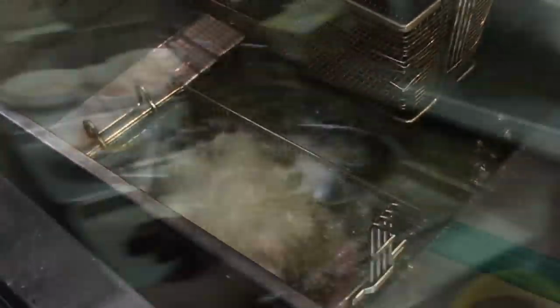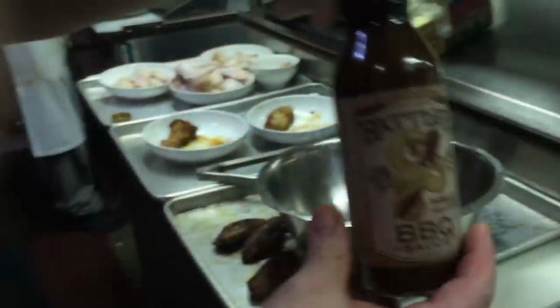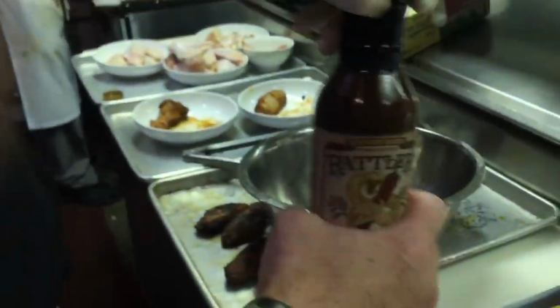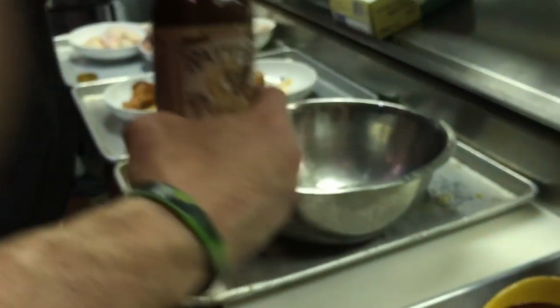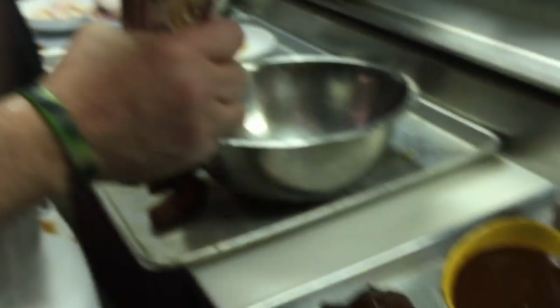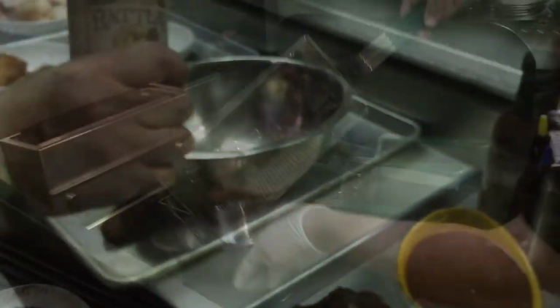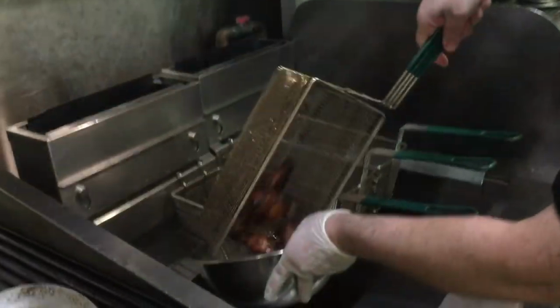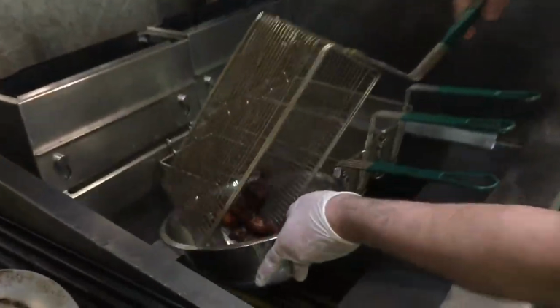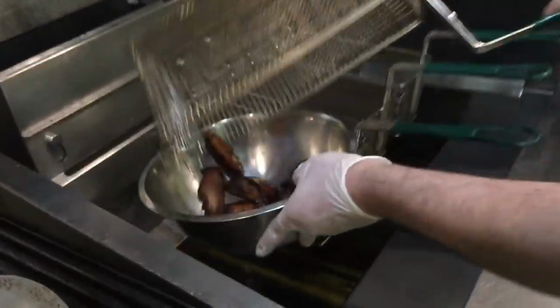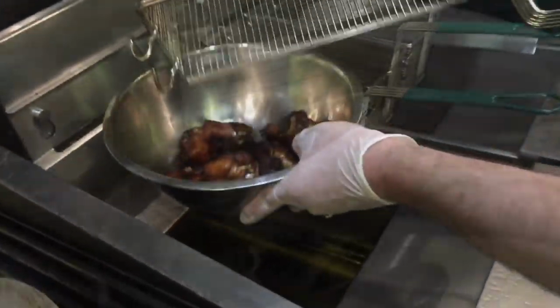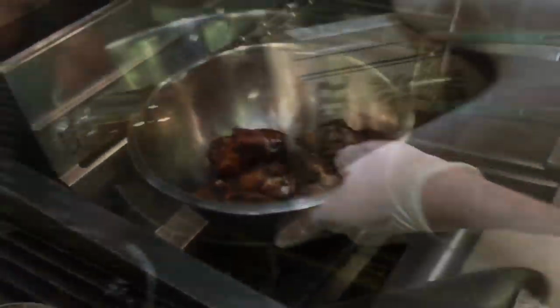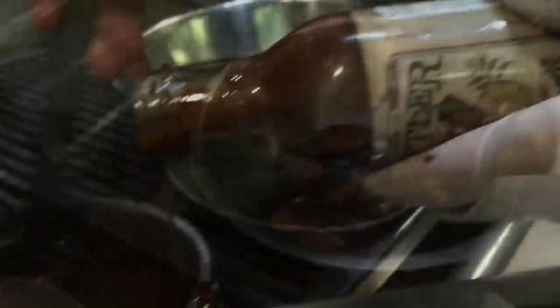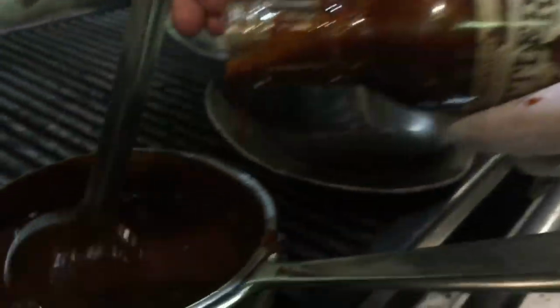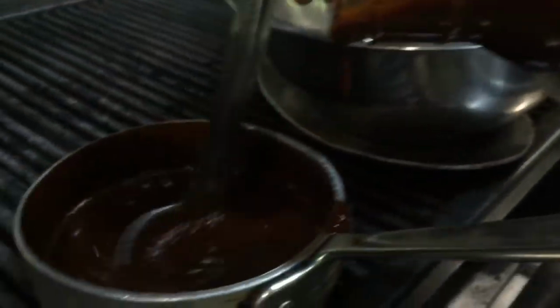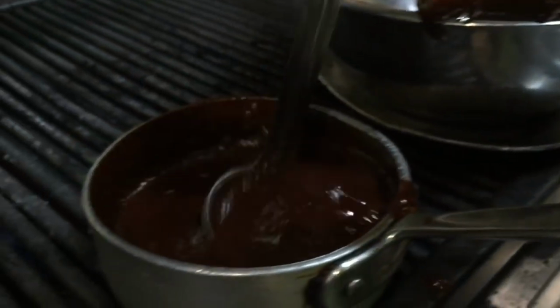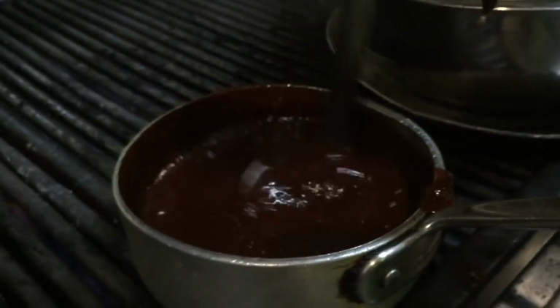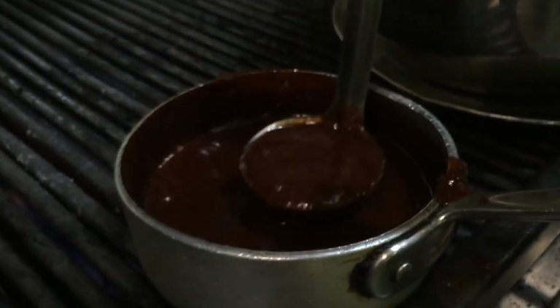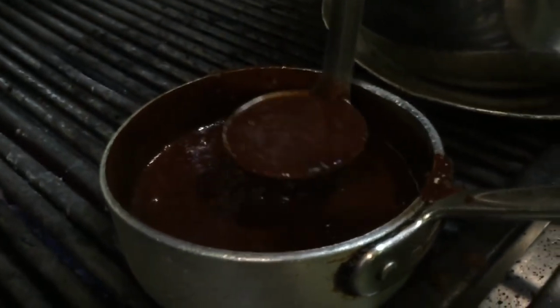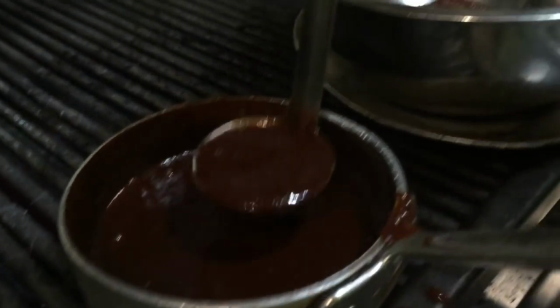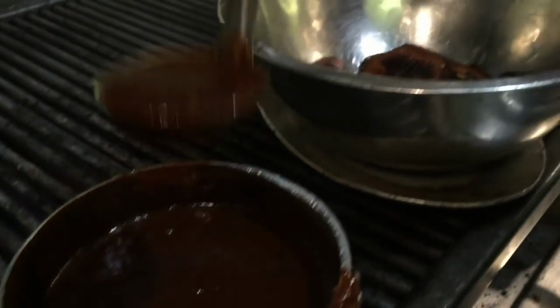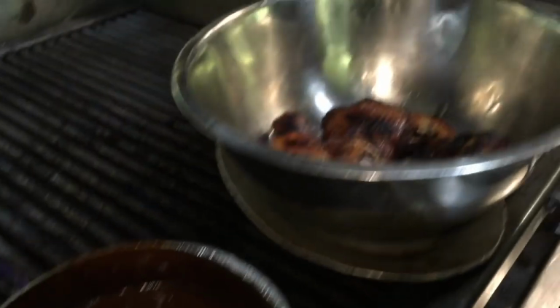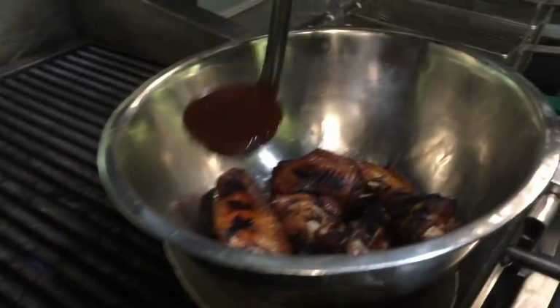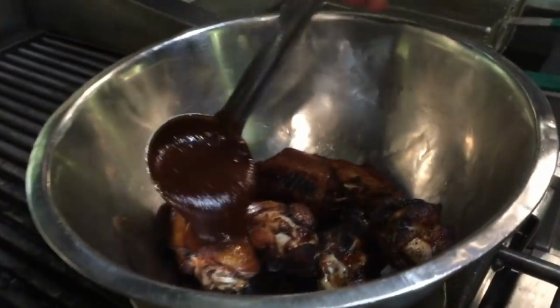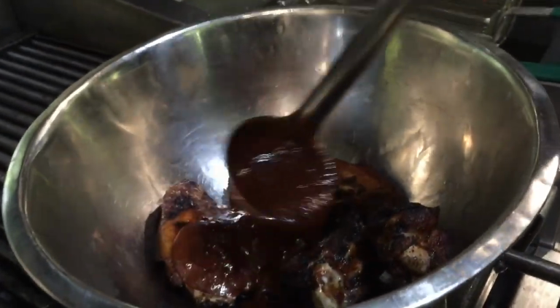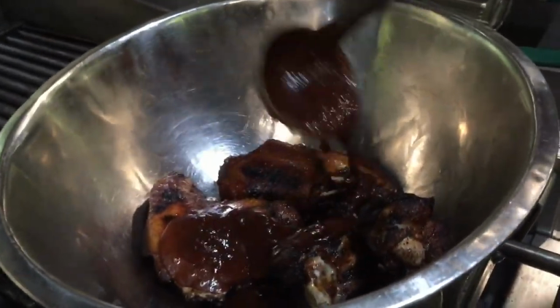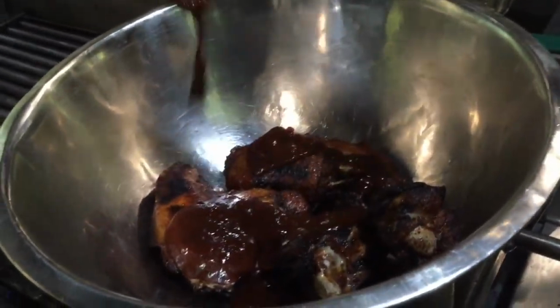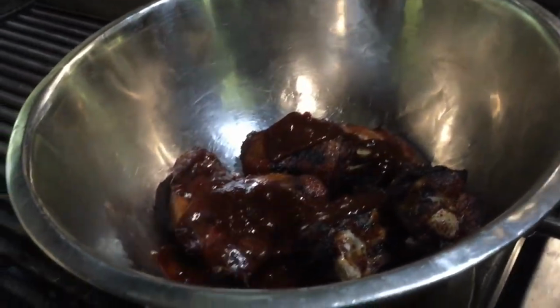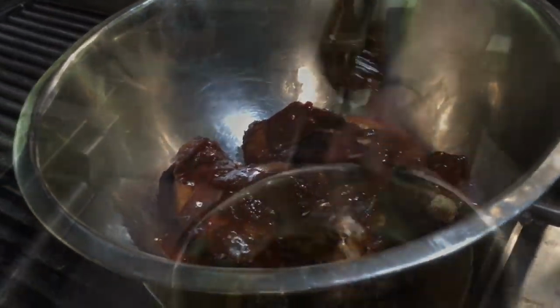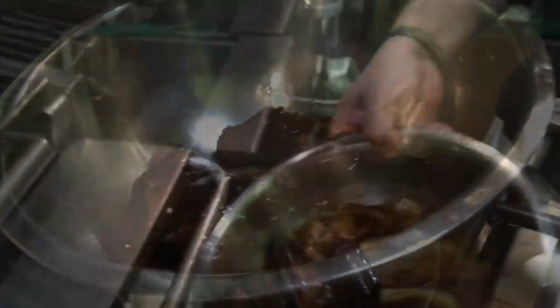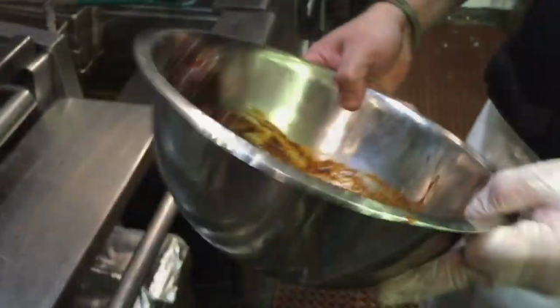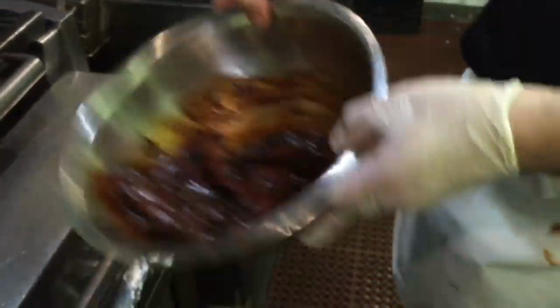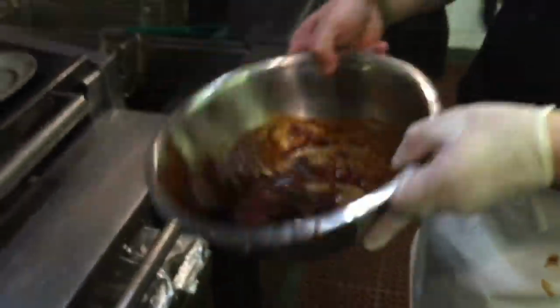The Rattler BBQ sauce's rich flavors of robust coffee, brown sugar, organic raisins, and honey make it perfect for coating and sticking to the wings from head to toe.